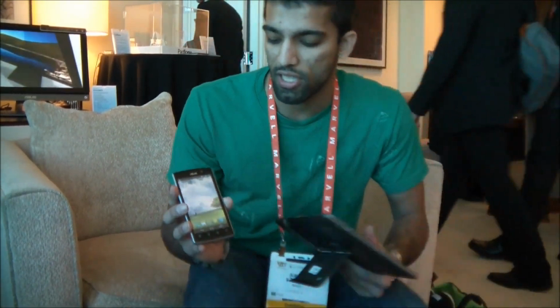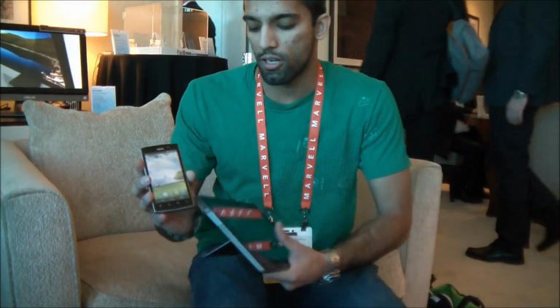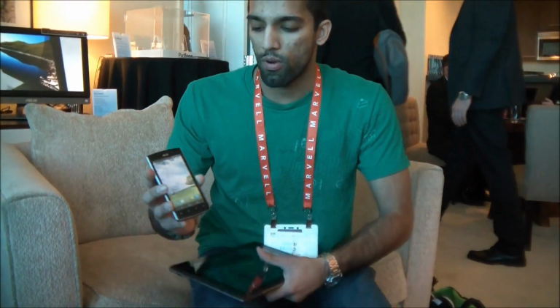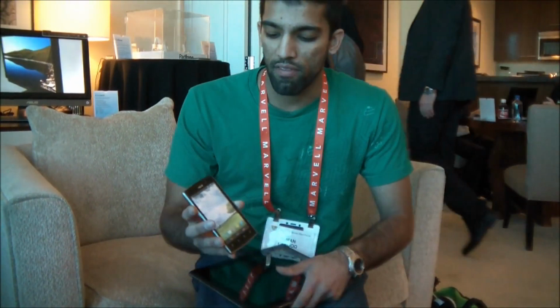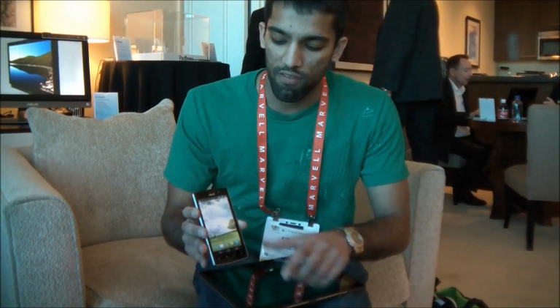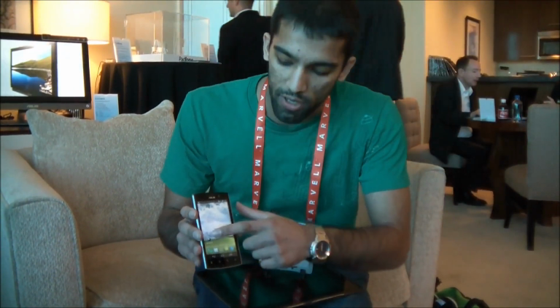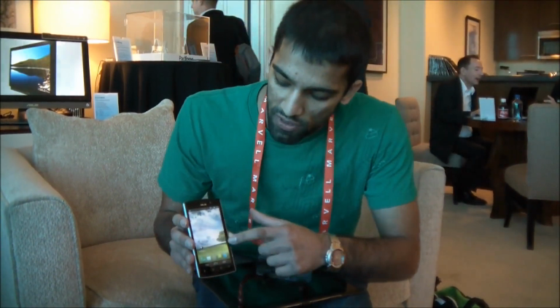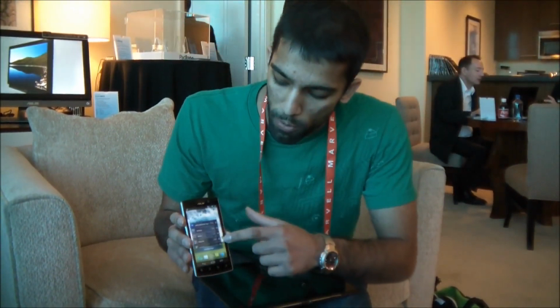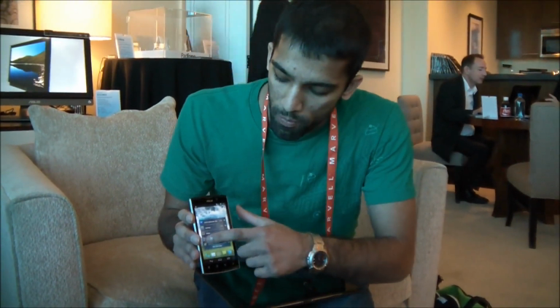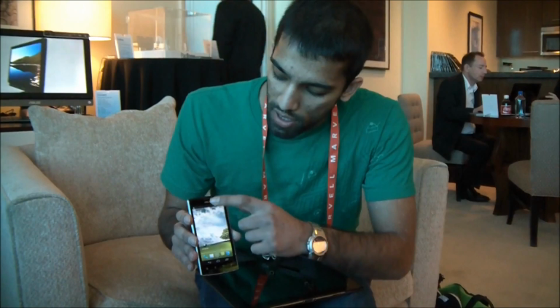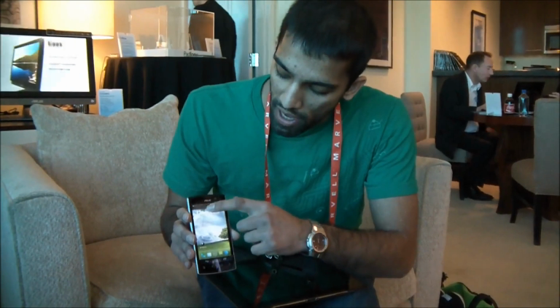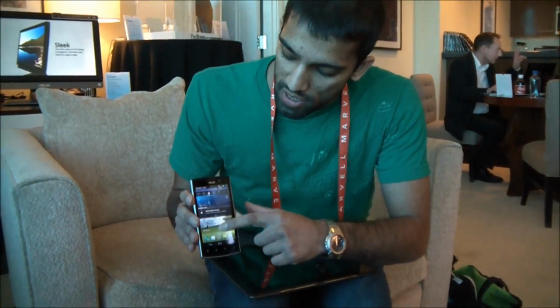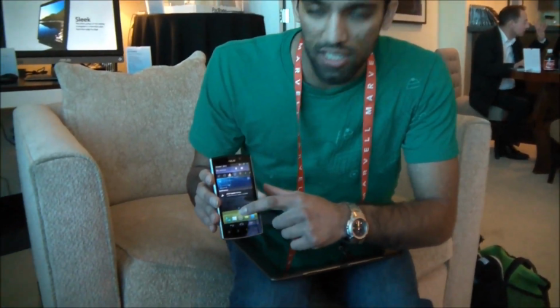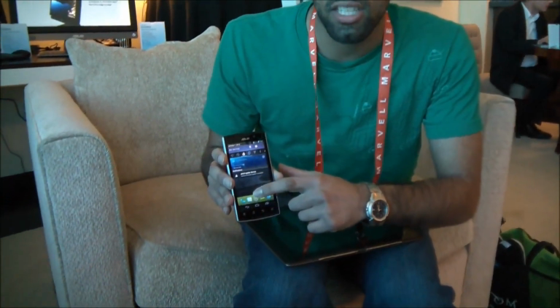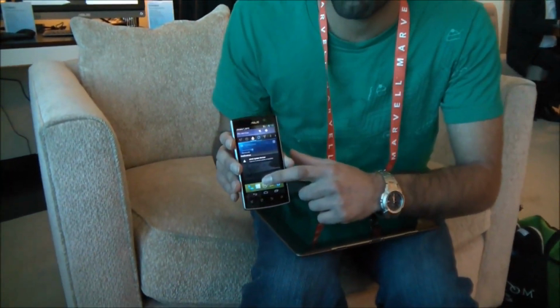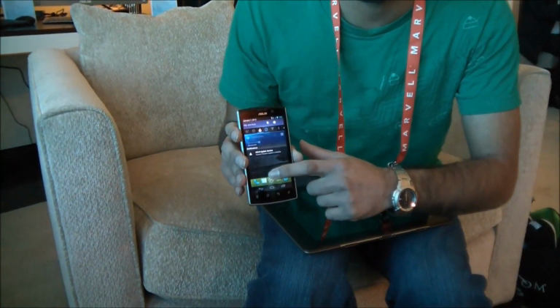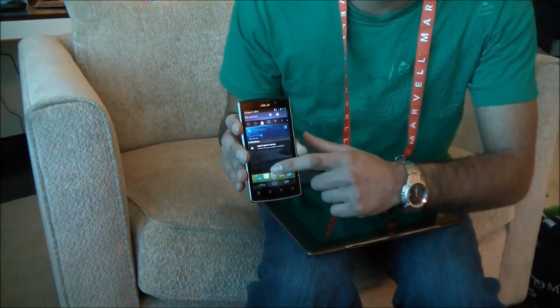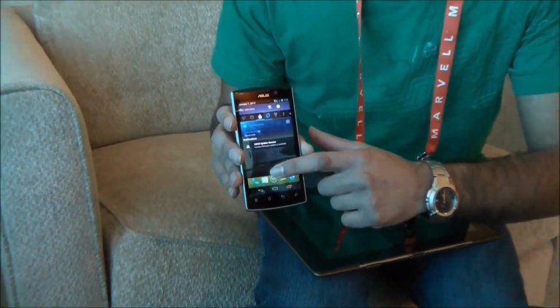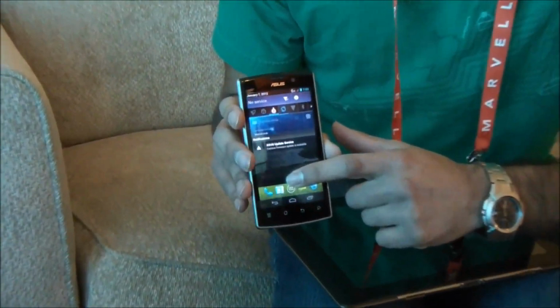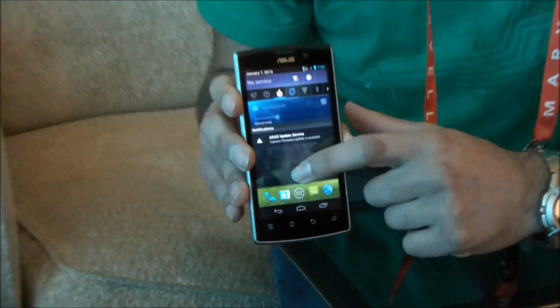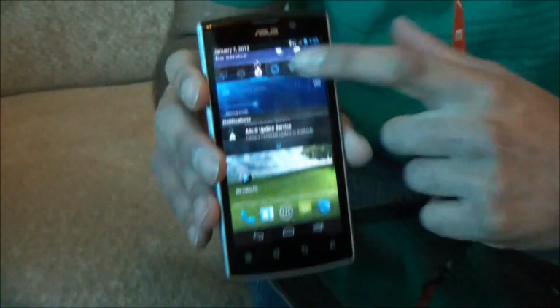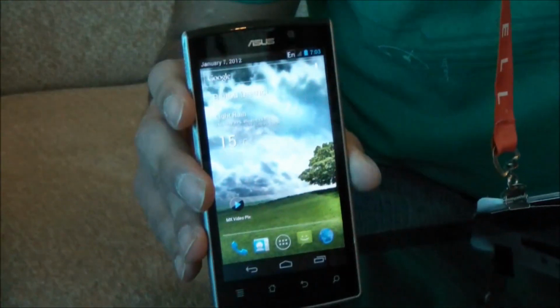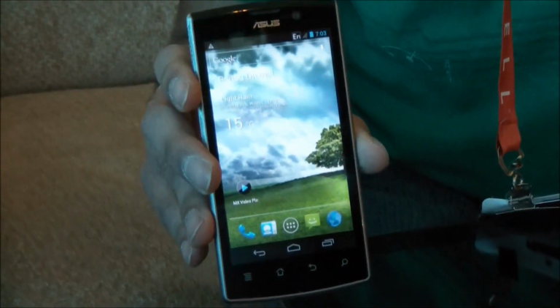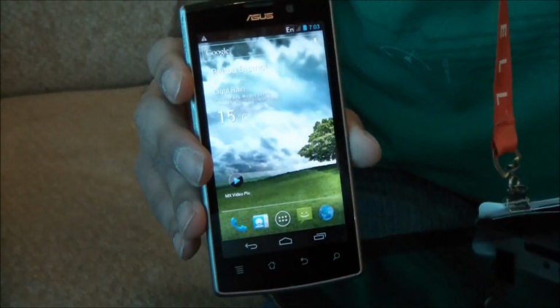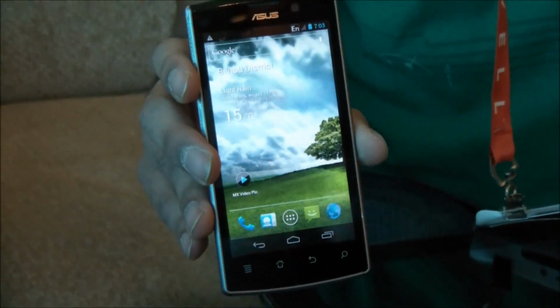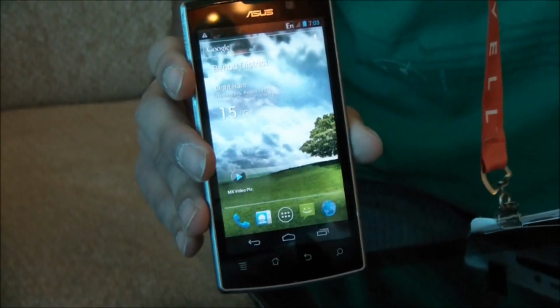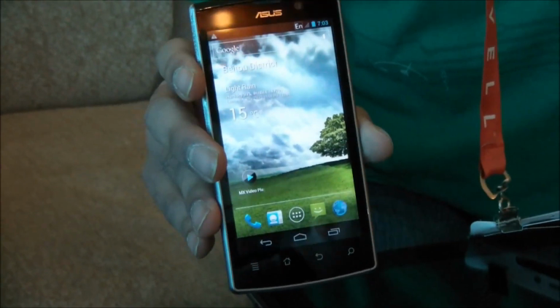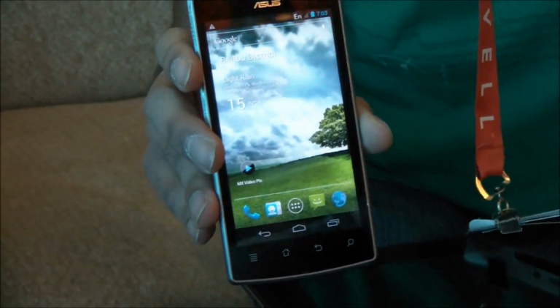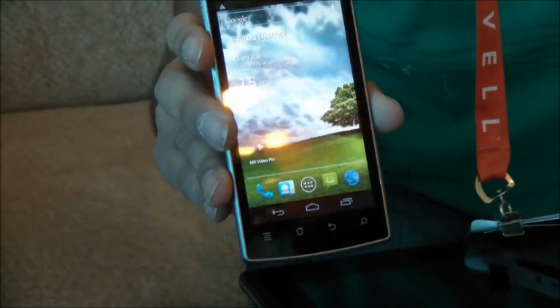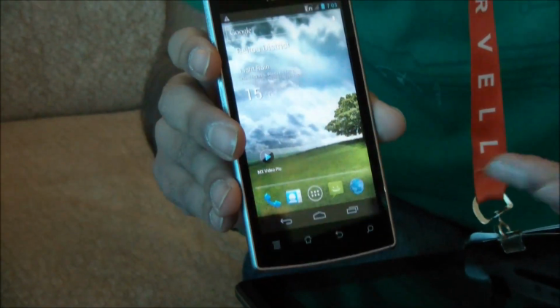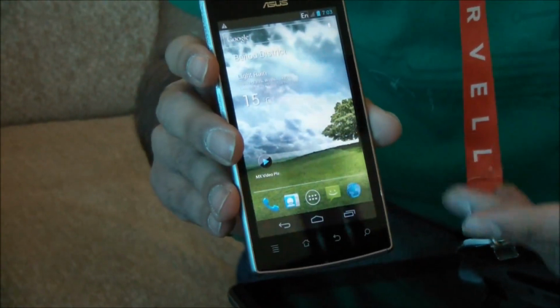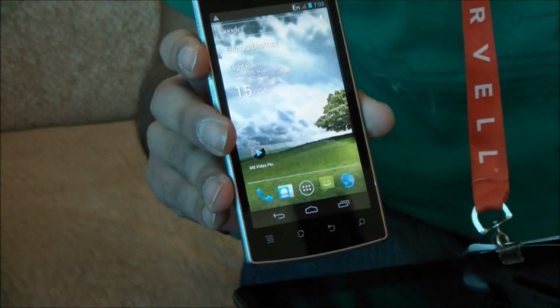So as you can see here, we have the phone interface for Android 4.0. It's a lot cleaner, a lot more user friendly. It's very similar to what you'll see on the Transformer and Transformer Prime in the very near future with the 4.0 update.